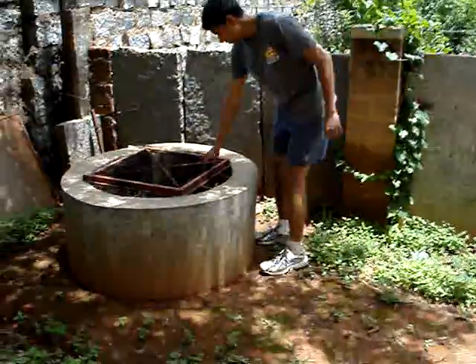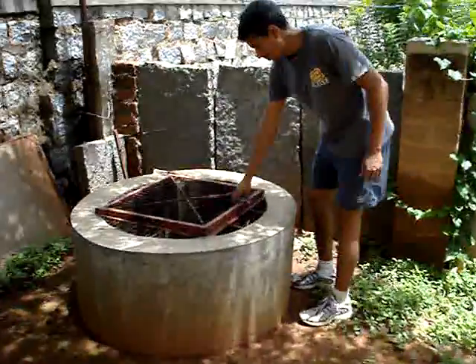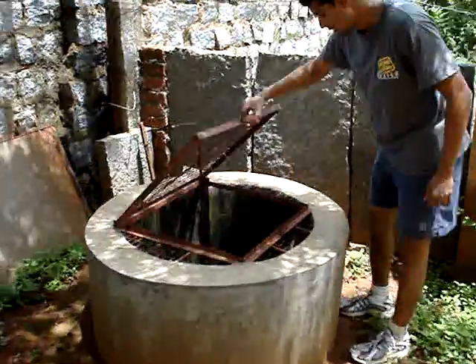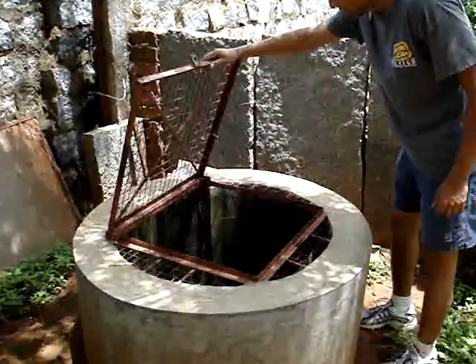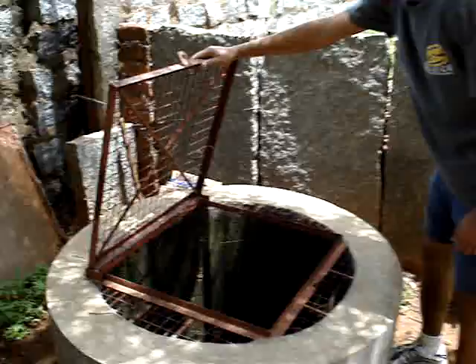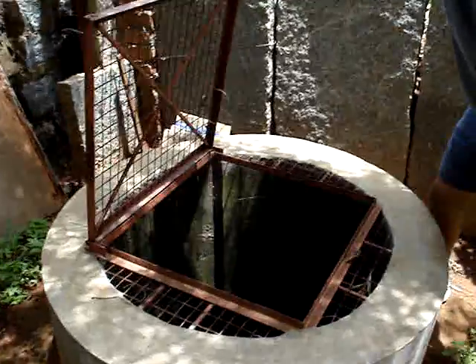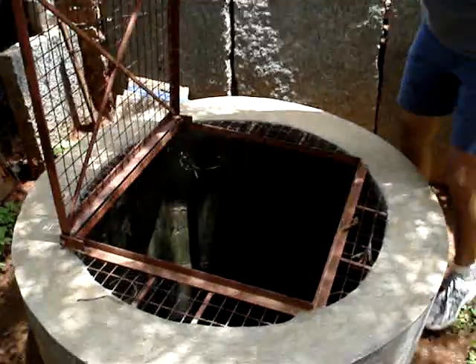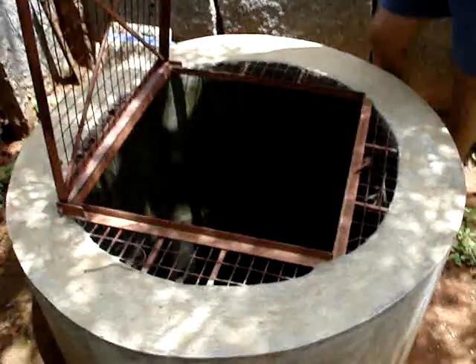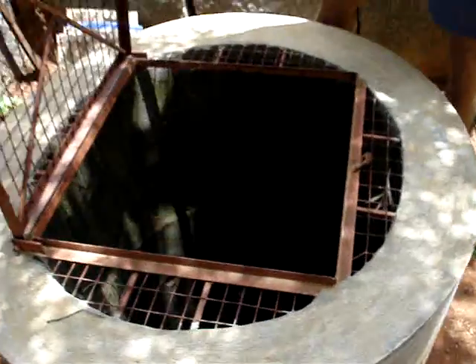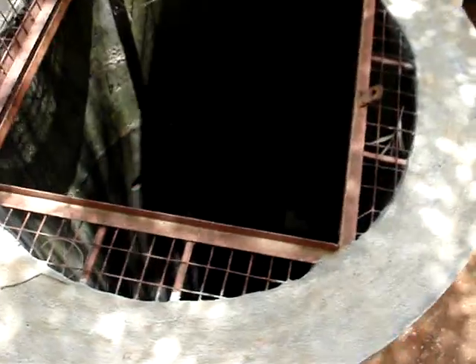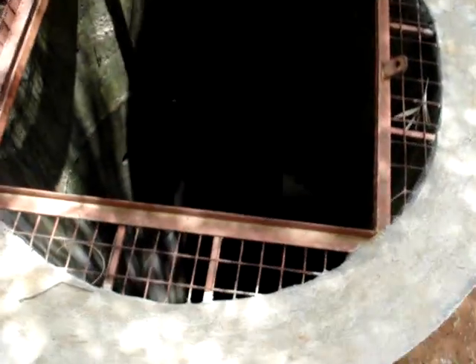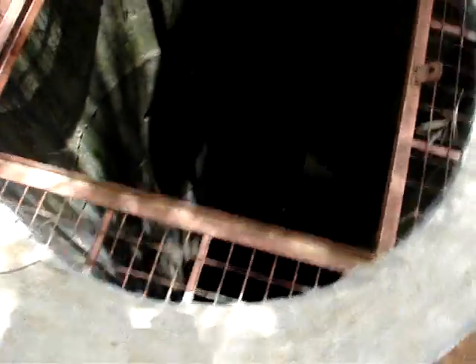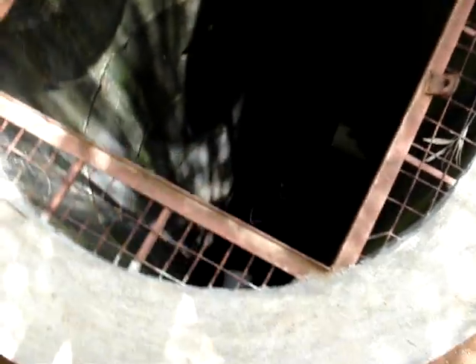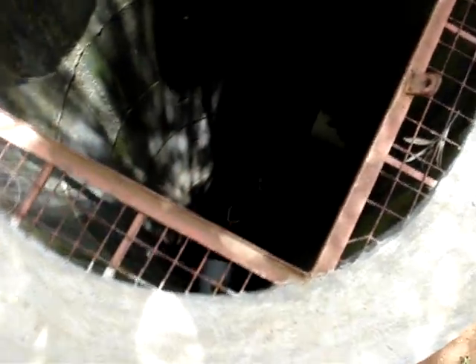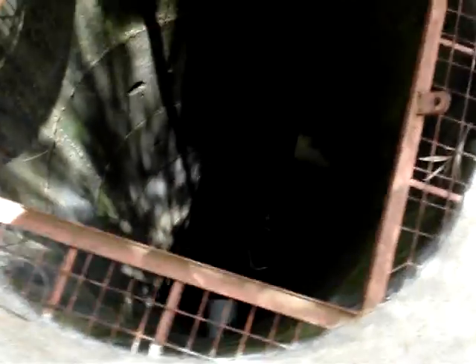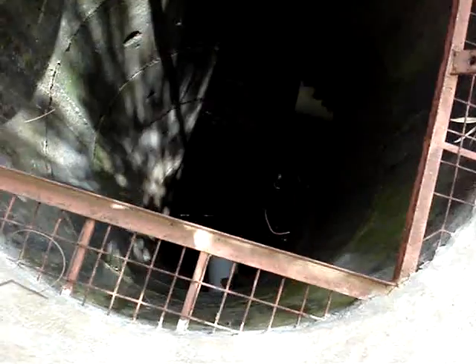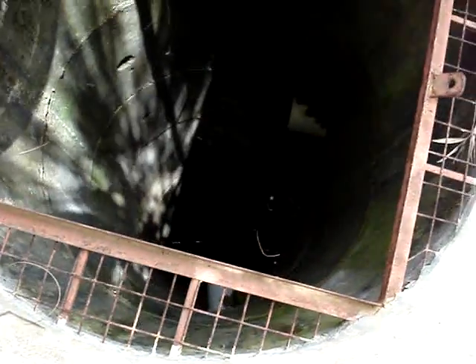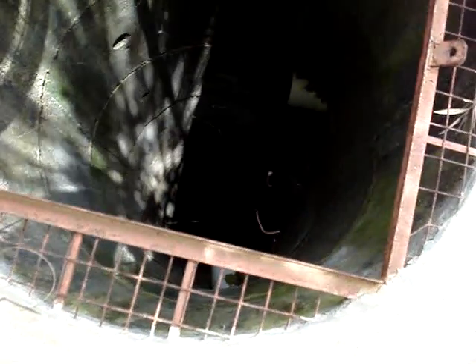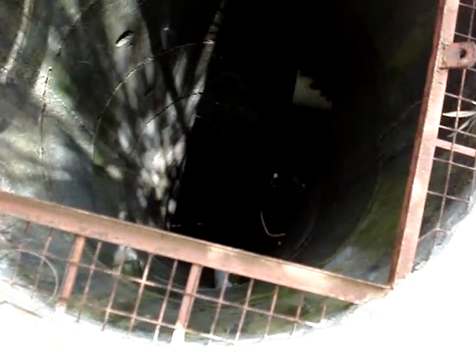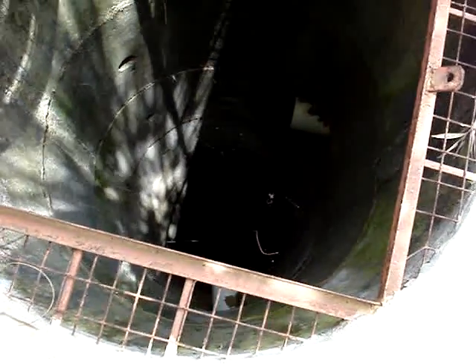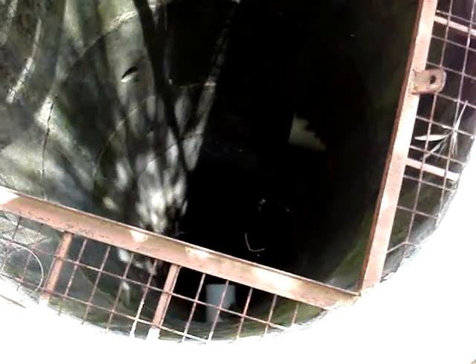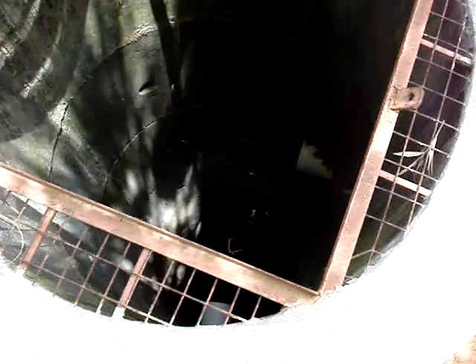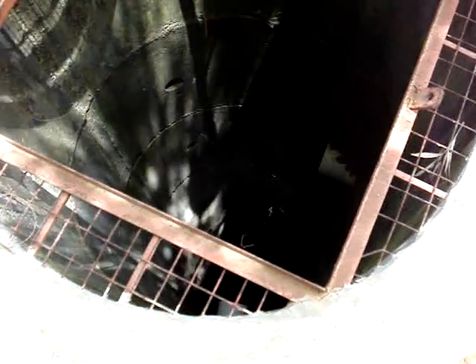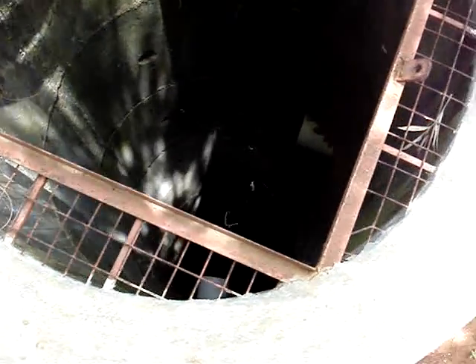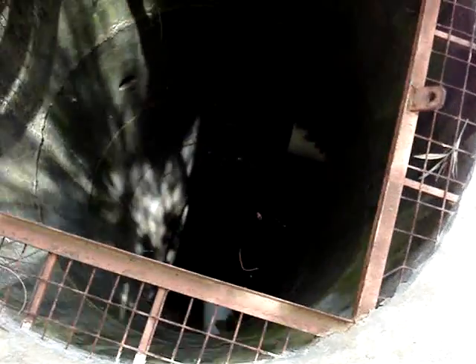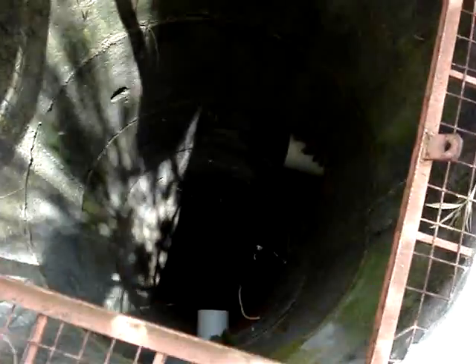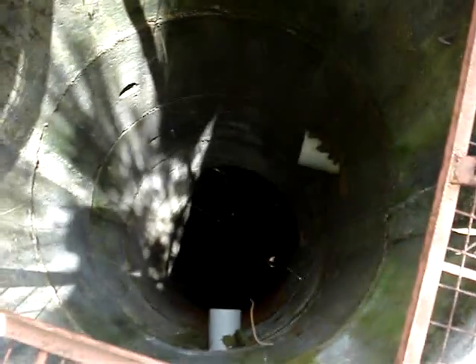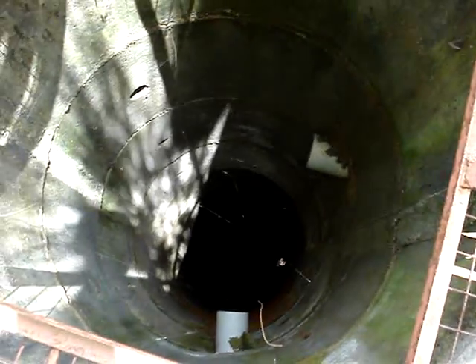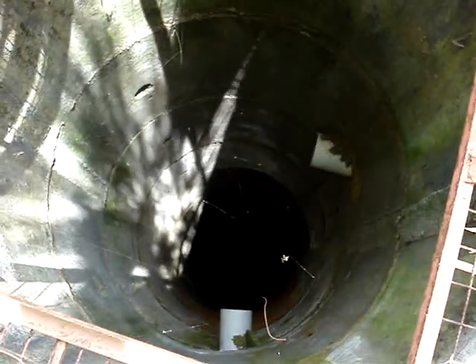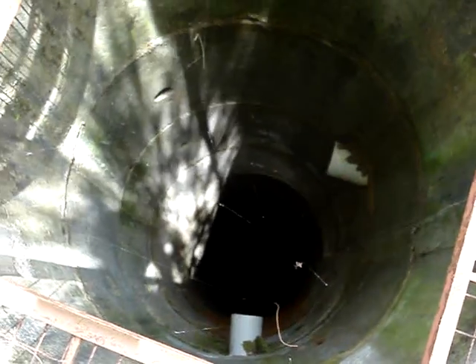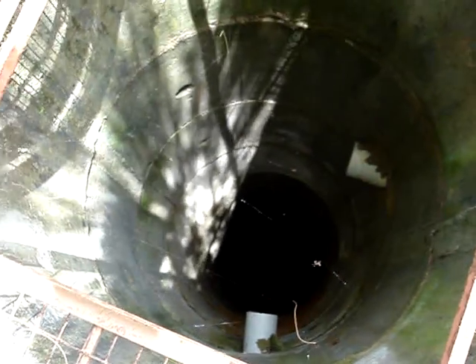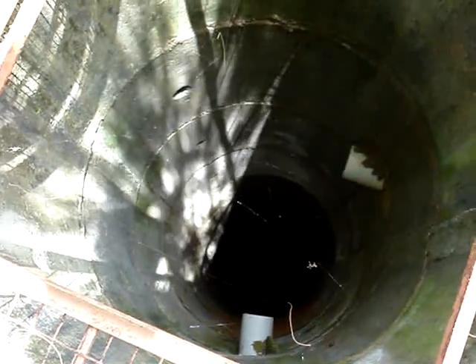This is the well — a recharge well. It seems to be around 20 feet deep. It's through this pipe that the water comes — all the water that's falling on the land.